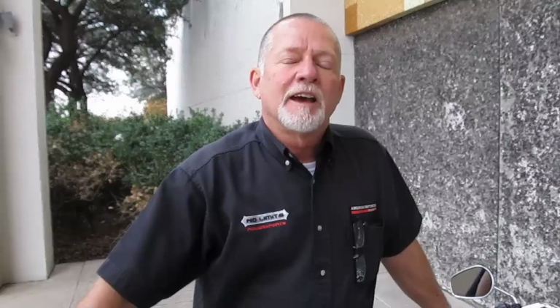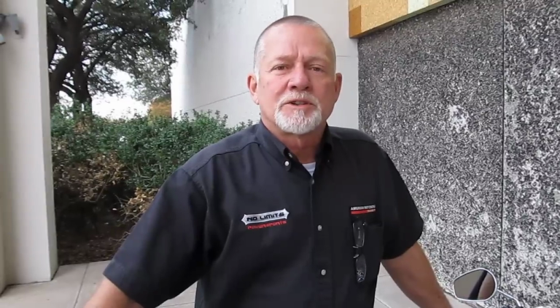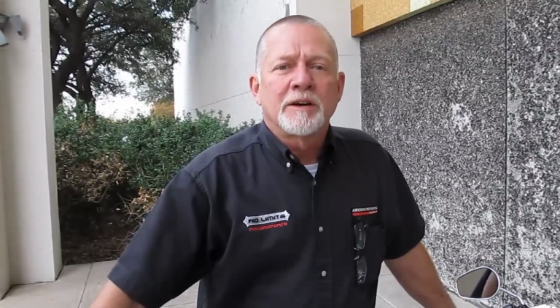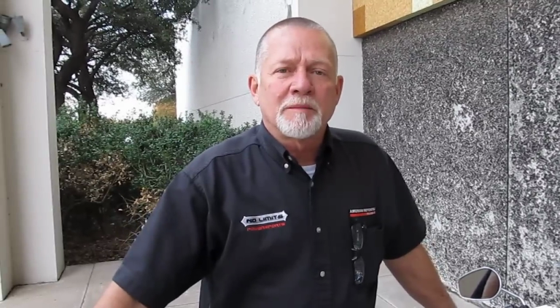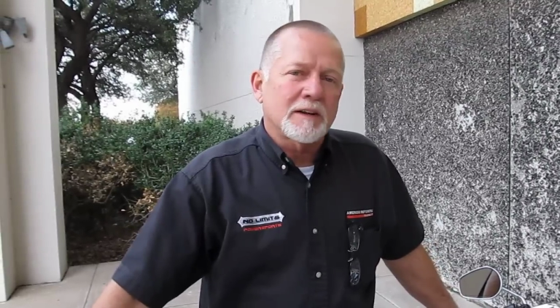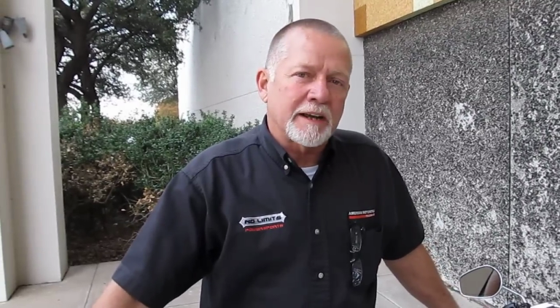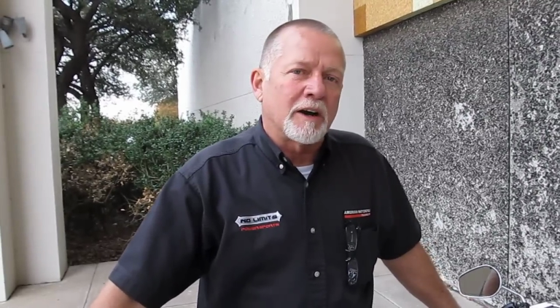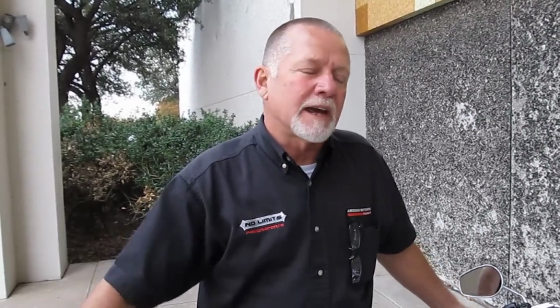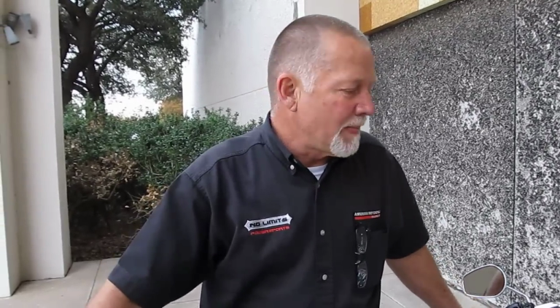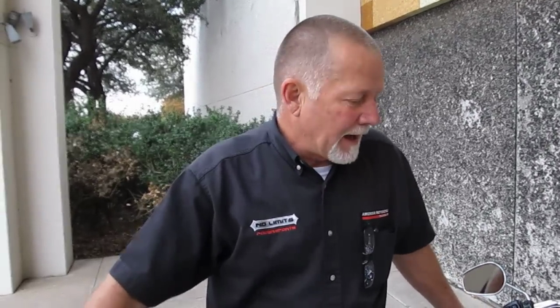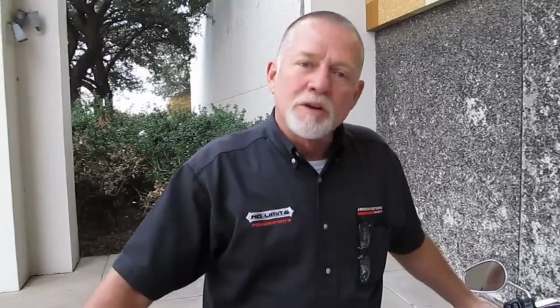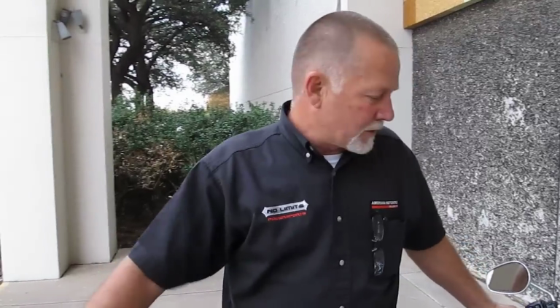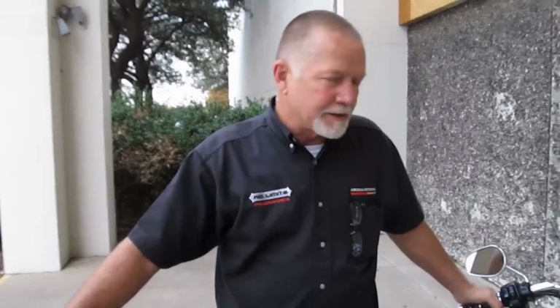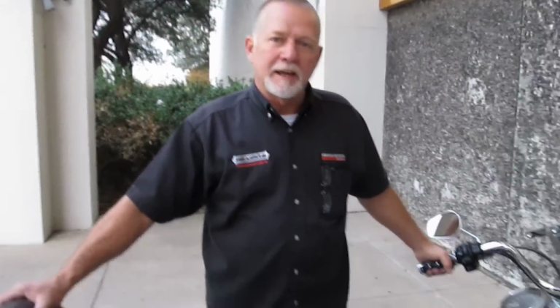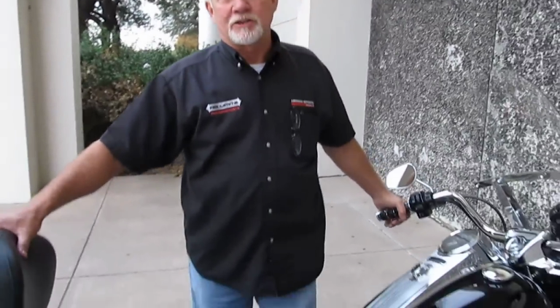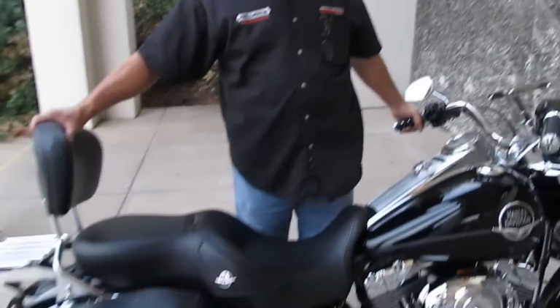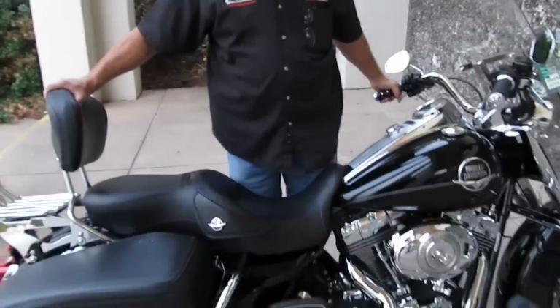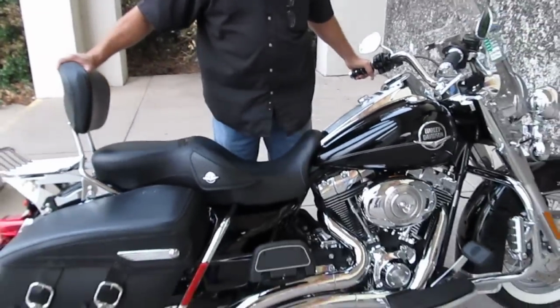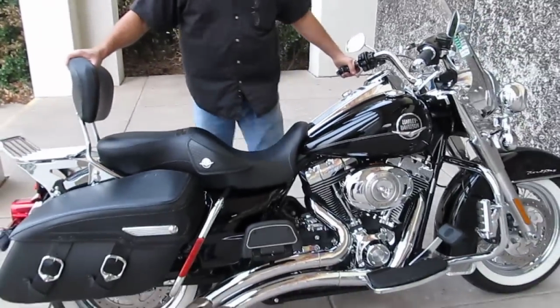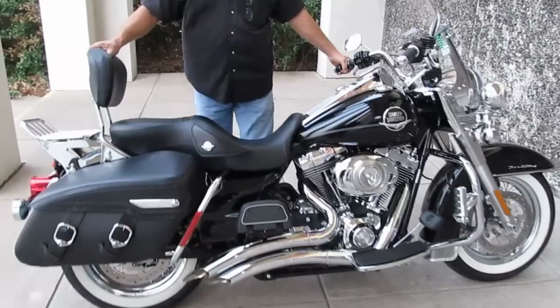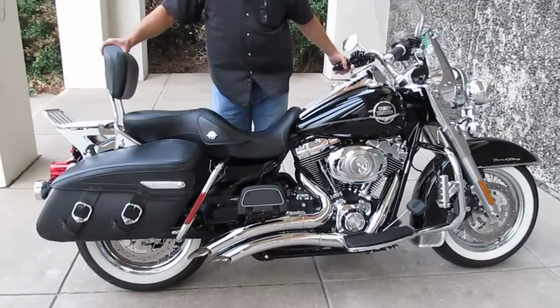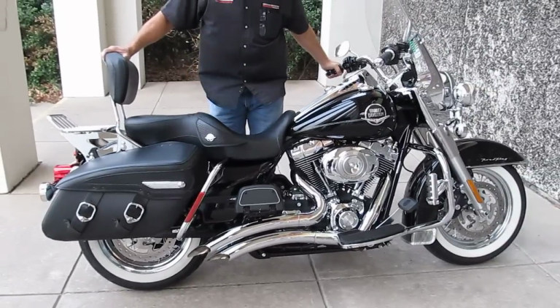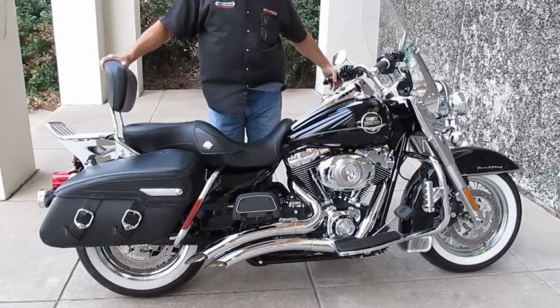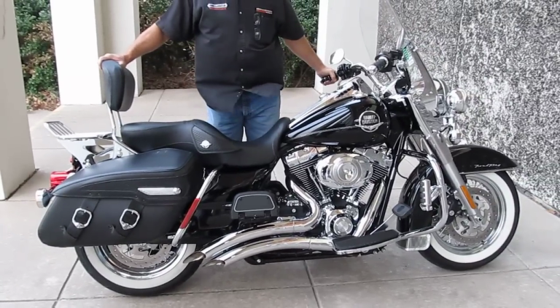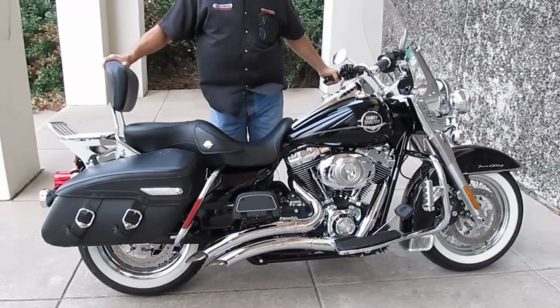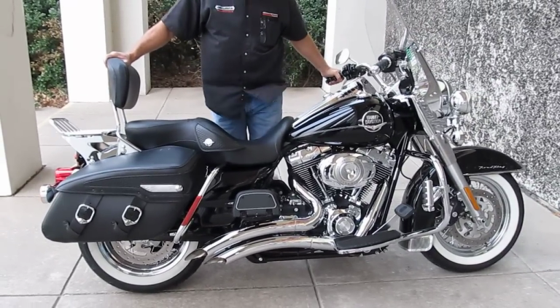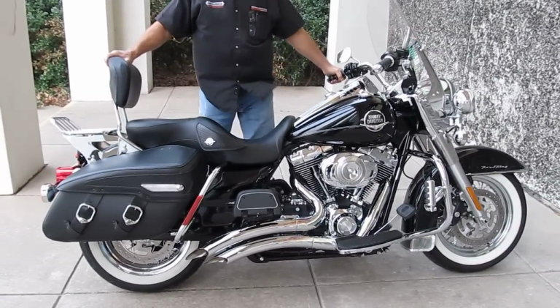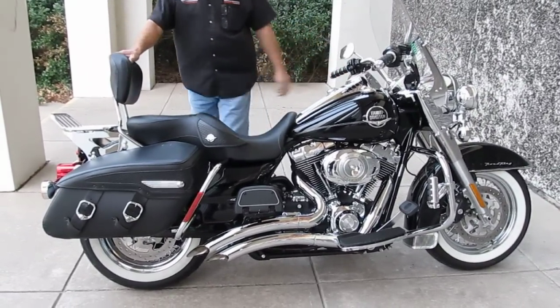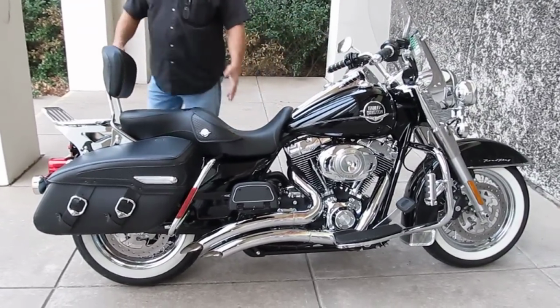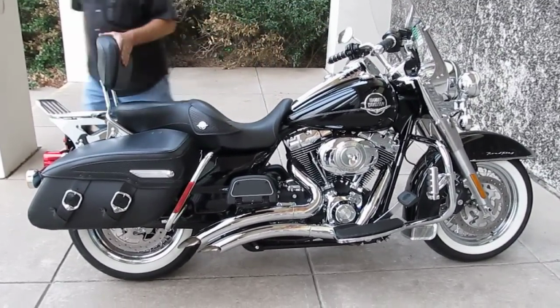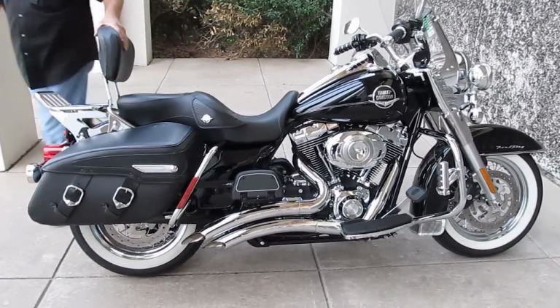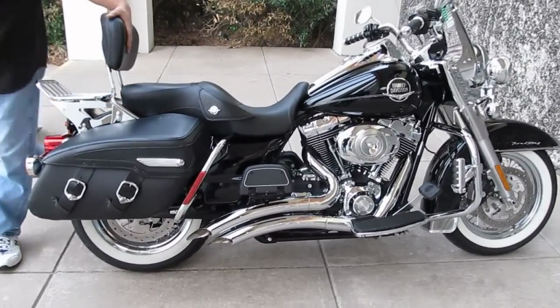Hey folks, Geno here with American Motorcycle Trading Company in Arlington, Texas. I've got a cruiser I want to show you today. It is a sweet, sweet ride. It's a 2010 Harley-Davidson Road King Classic. It just doesn't get any better than this.